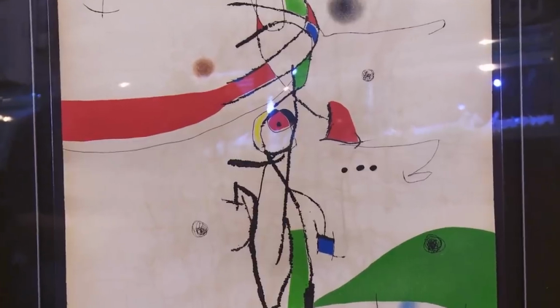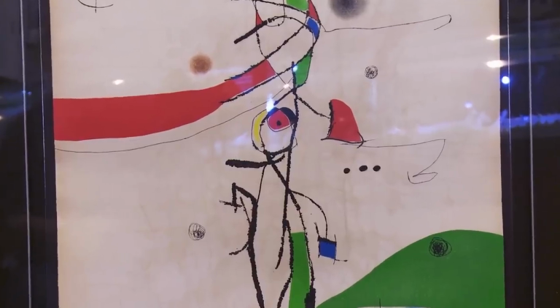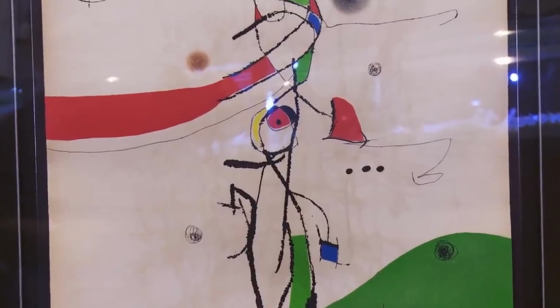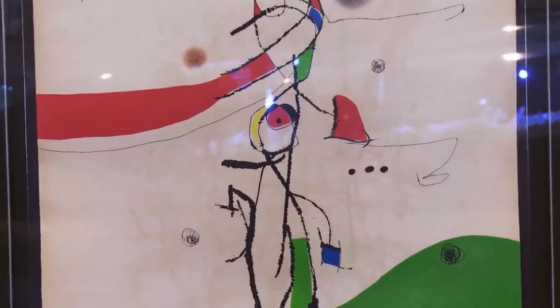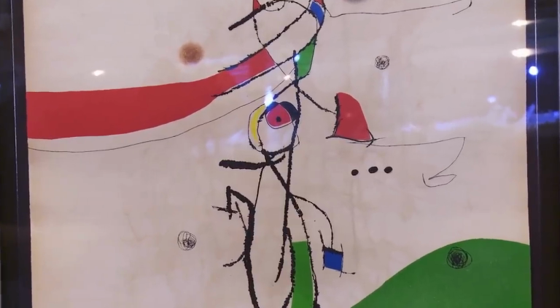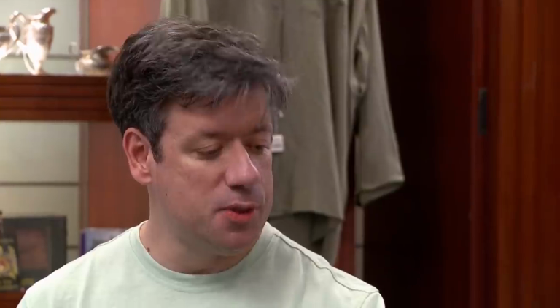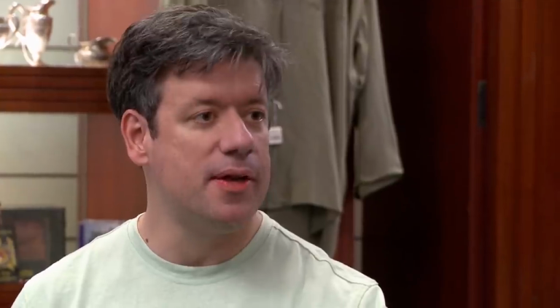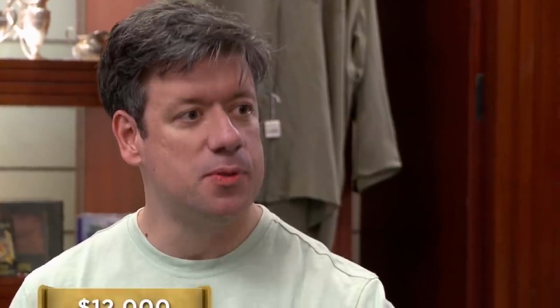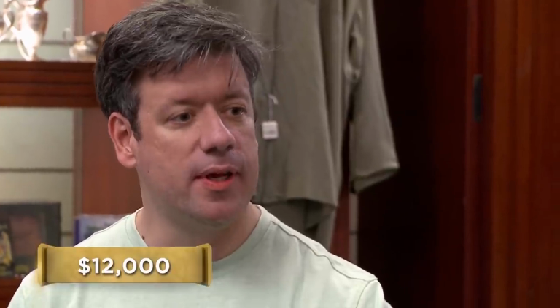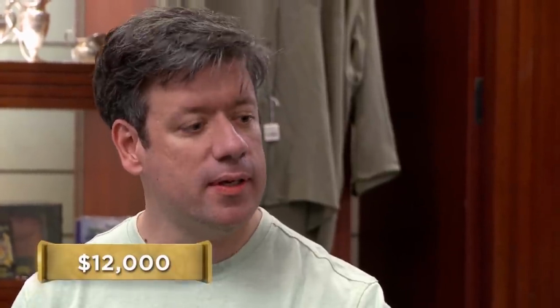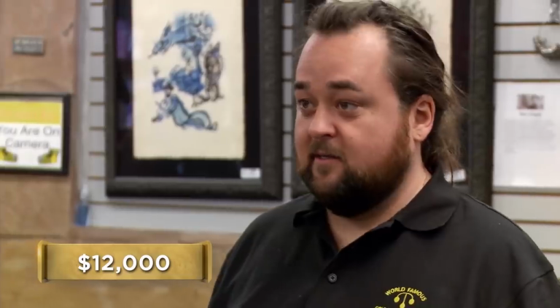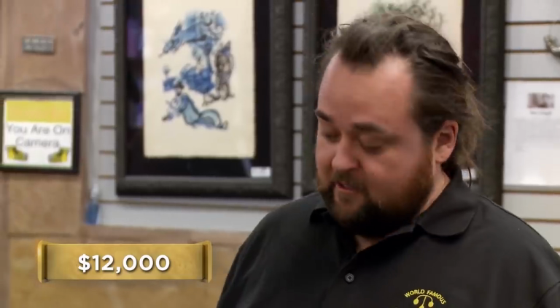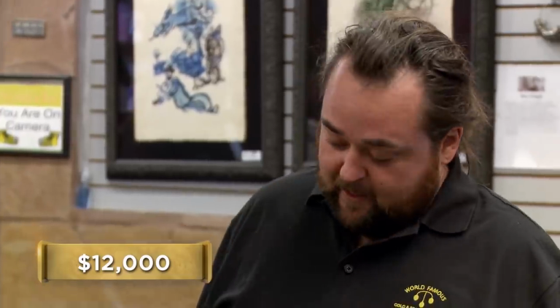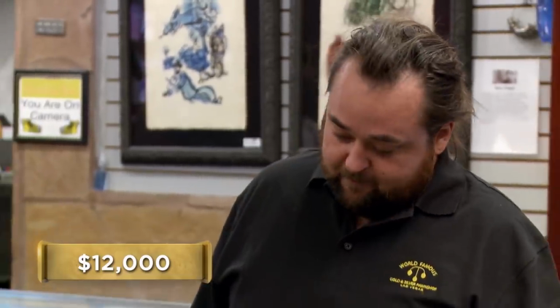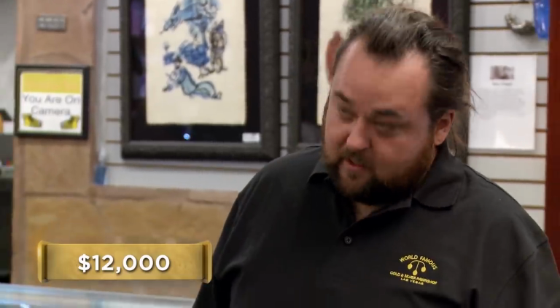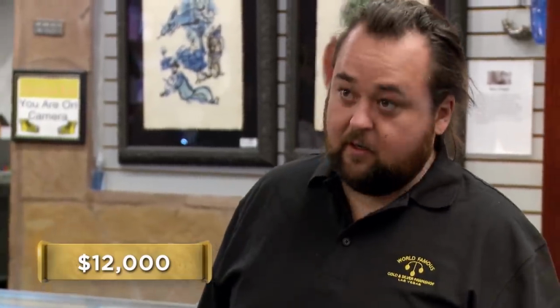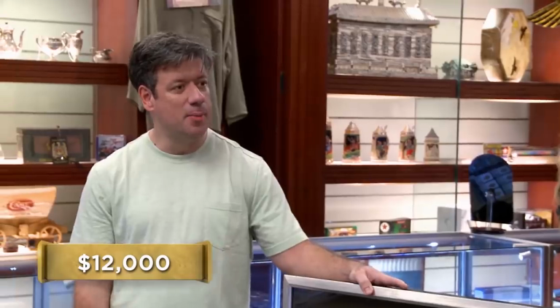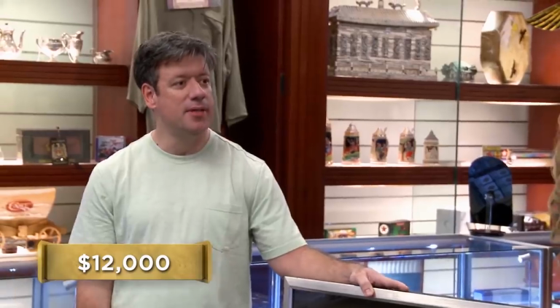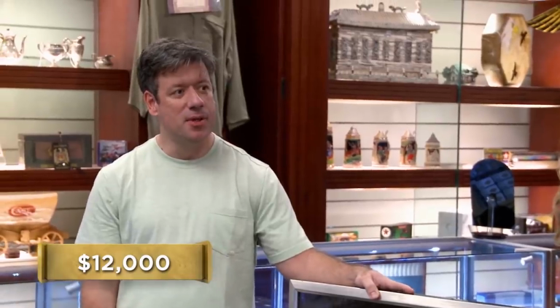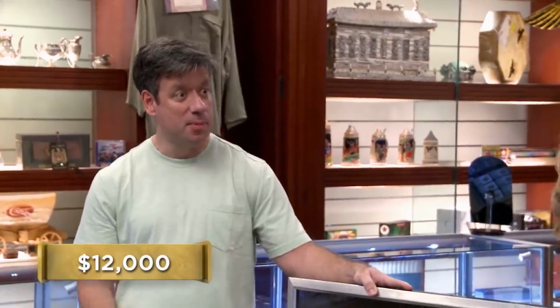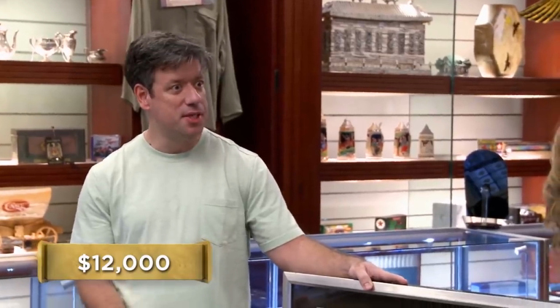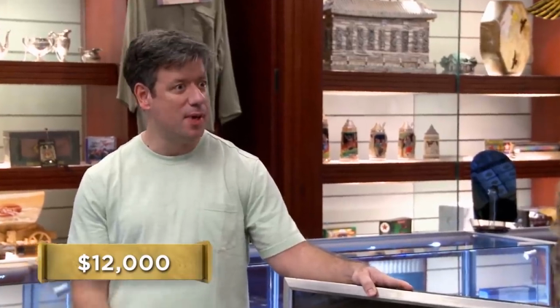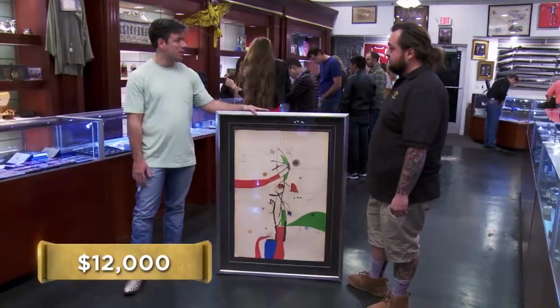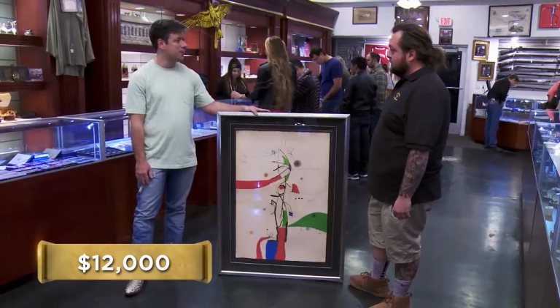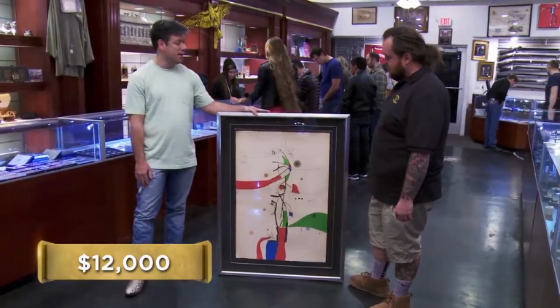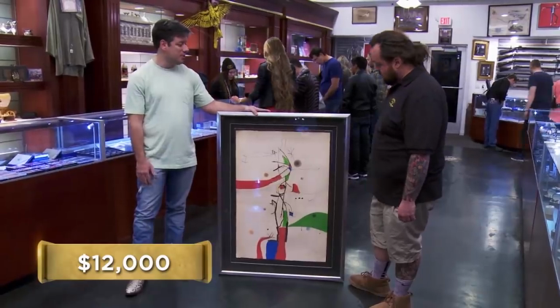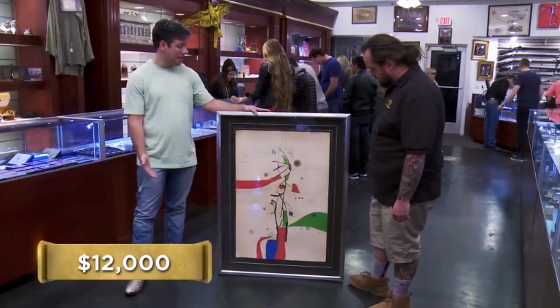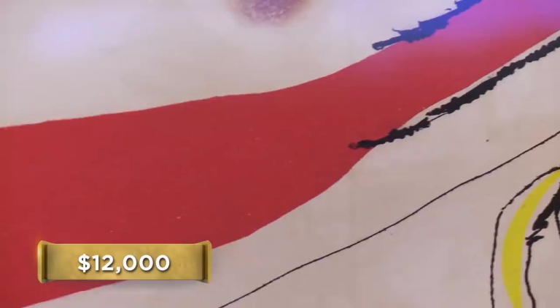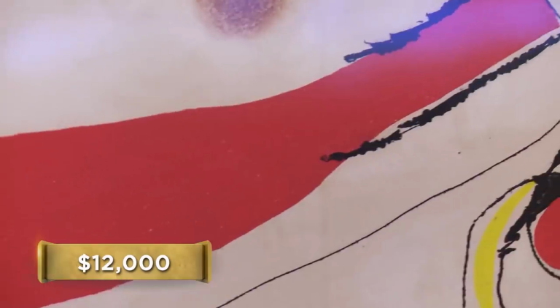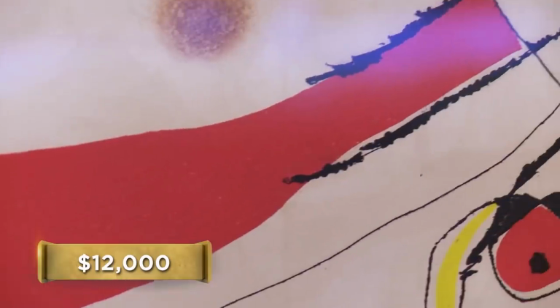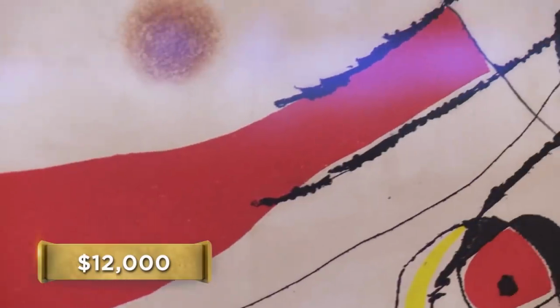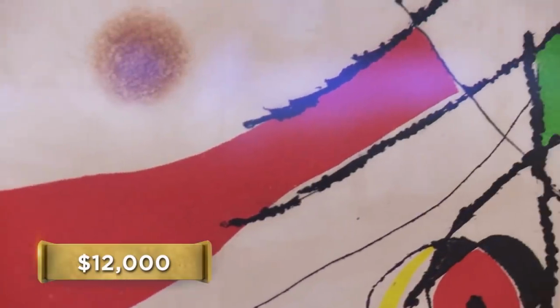So how much do you want to get for it? $12,000 is what I was thinking. There was an art gallery downtown about 10 years ago that had similar etchings by Moreau, and they were selling anywhere between $40,000 and $70,000.